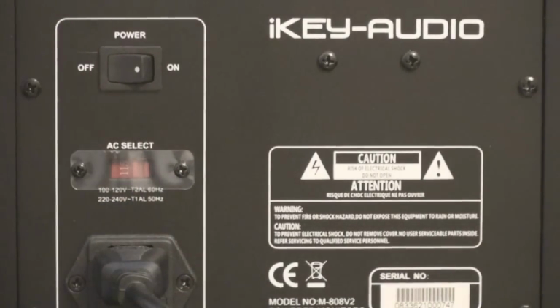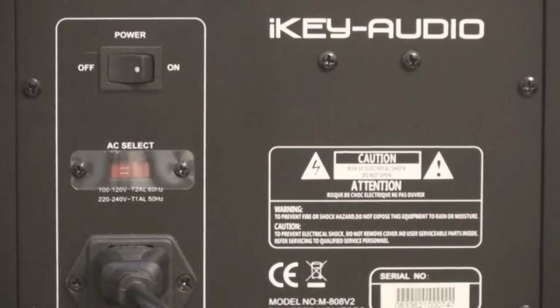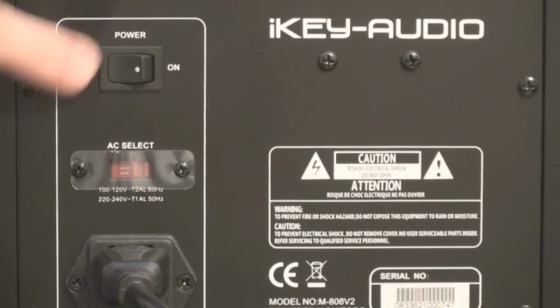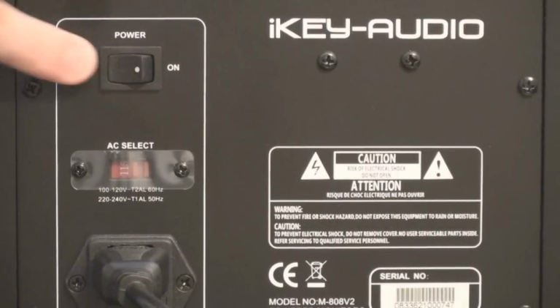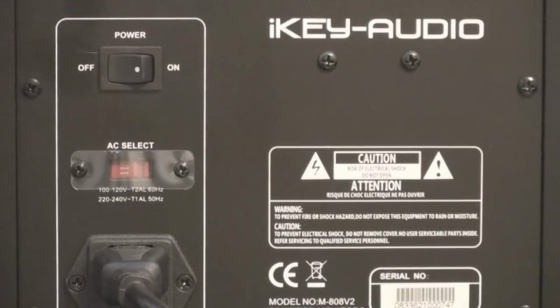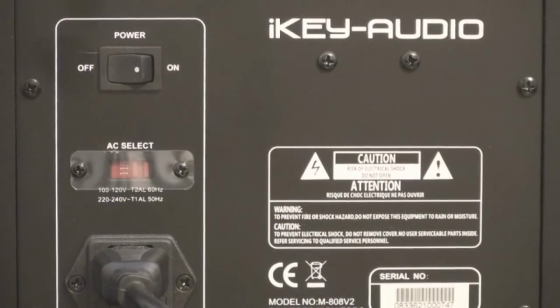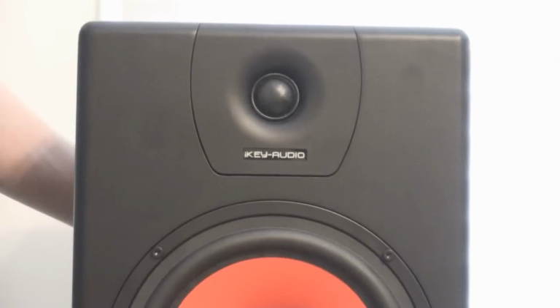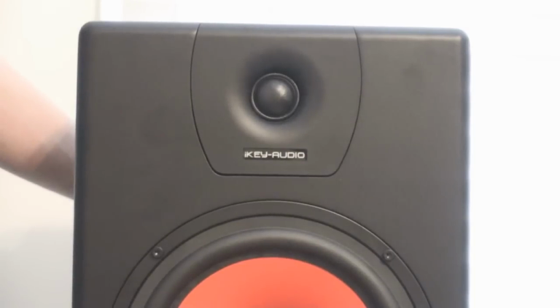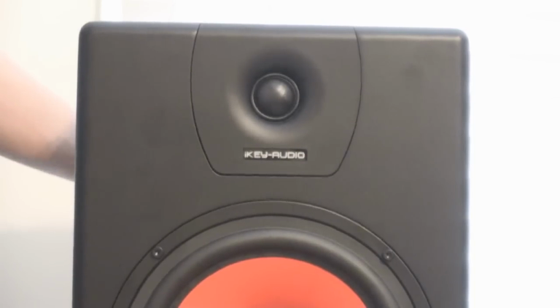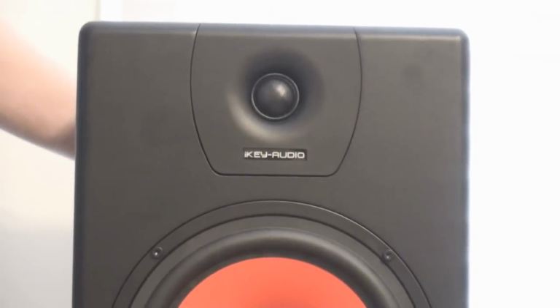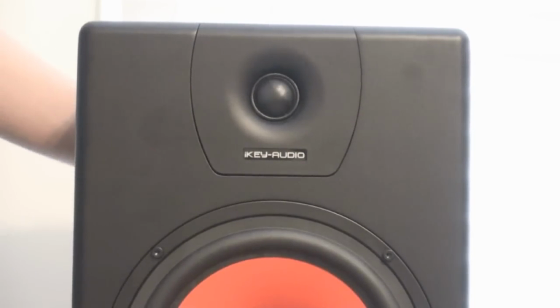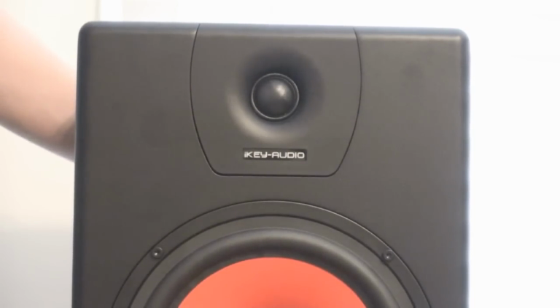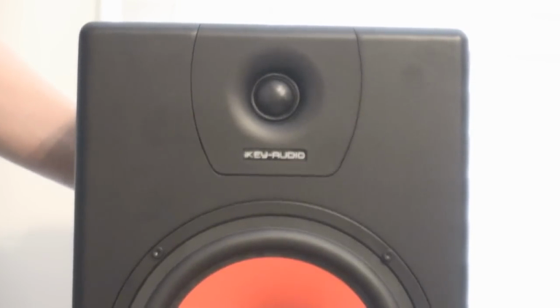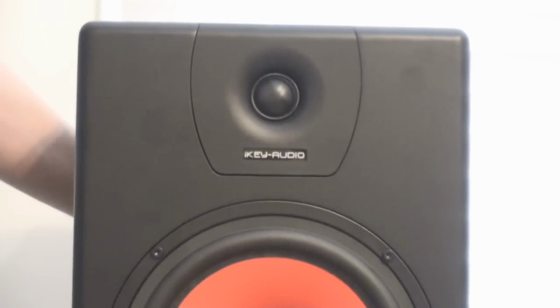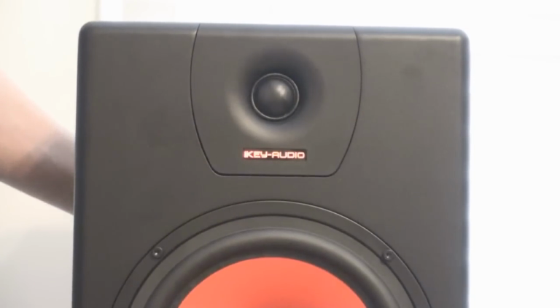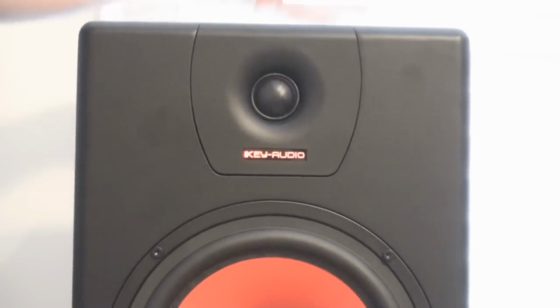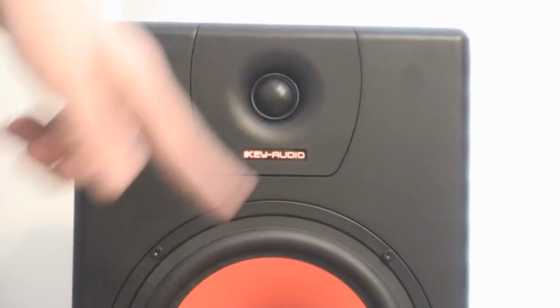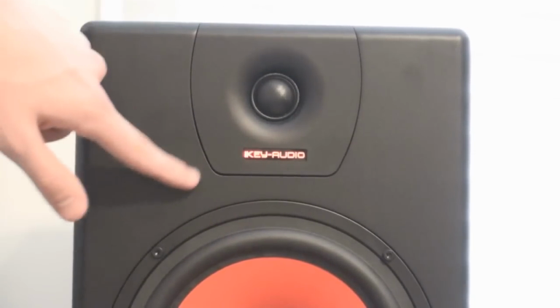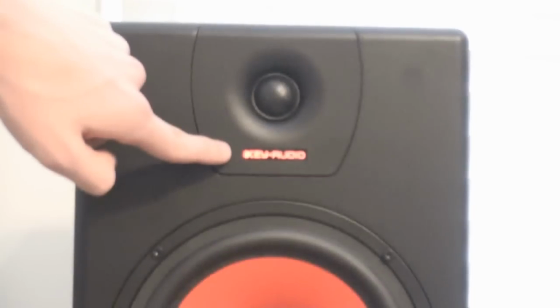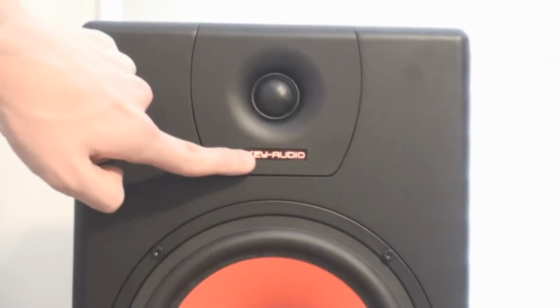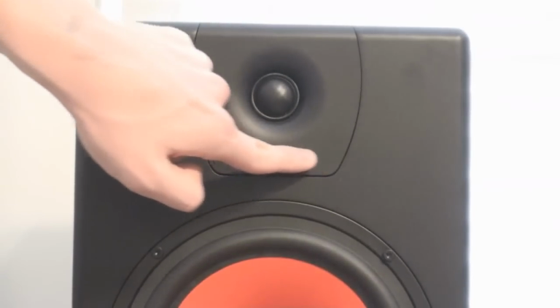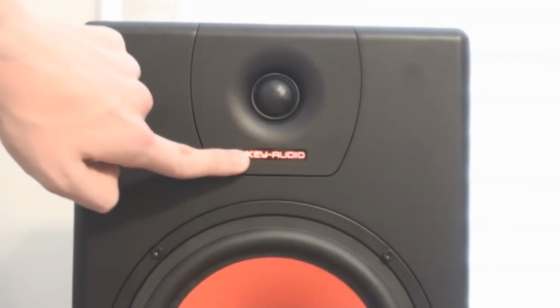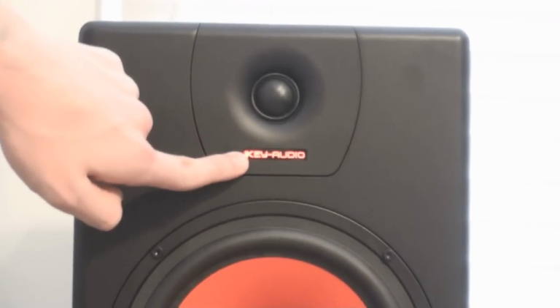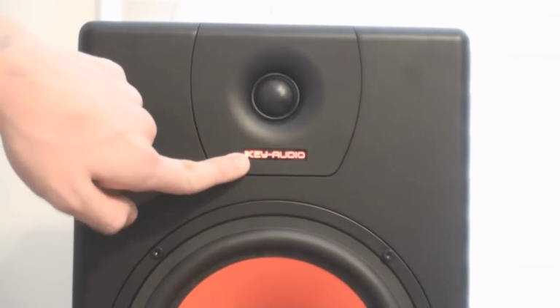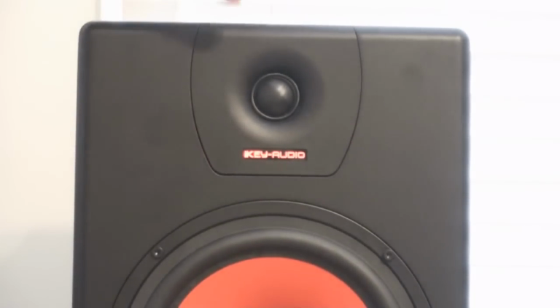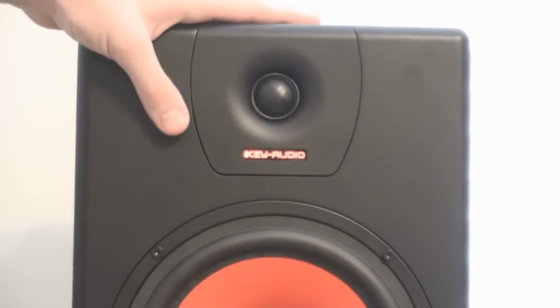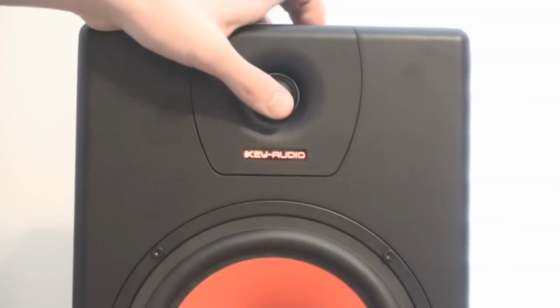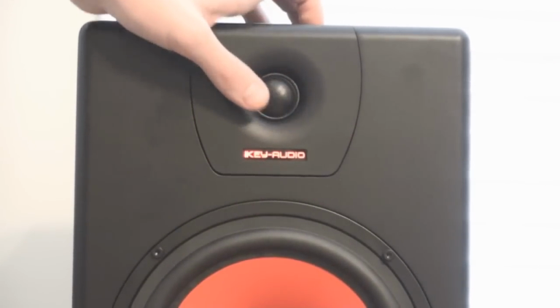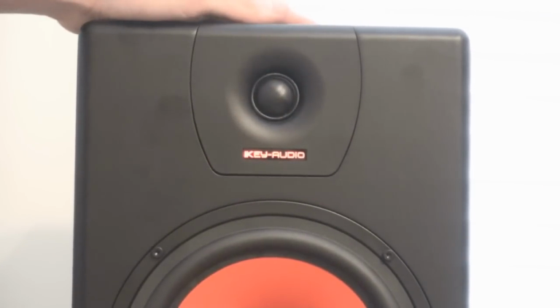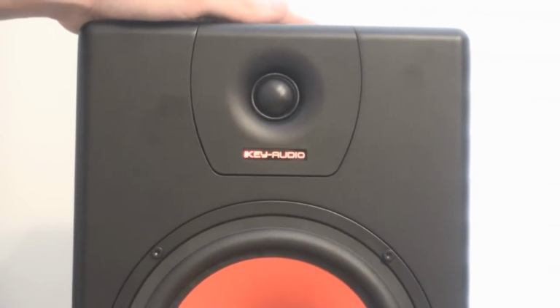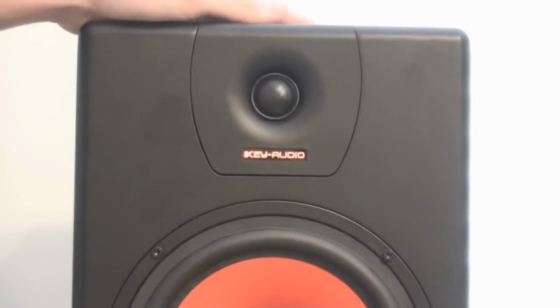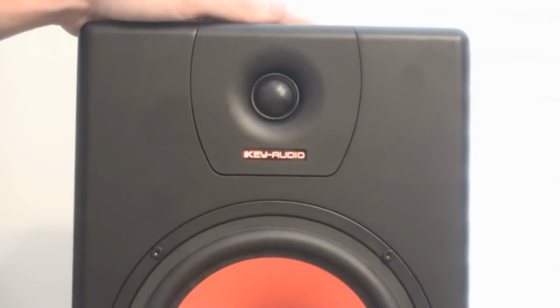And the power on/off switch. The speakers are actually powered on right now — you can see that the iKey Audio logo lights up a nice red, so you'll know if these speakers are turned on or not very easily.